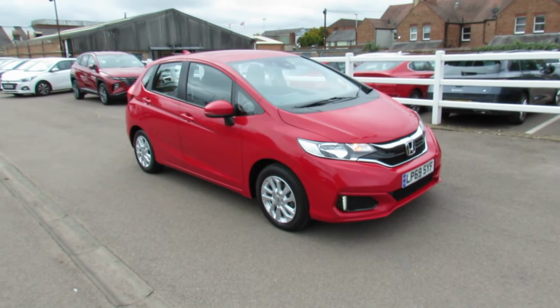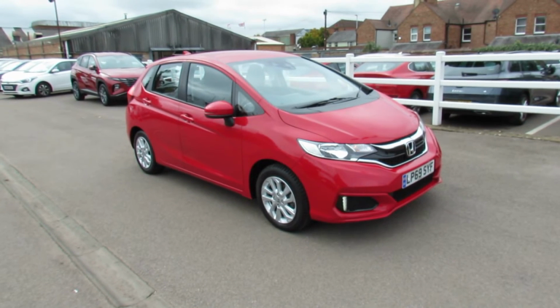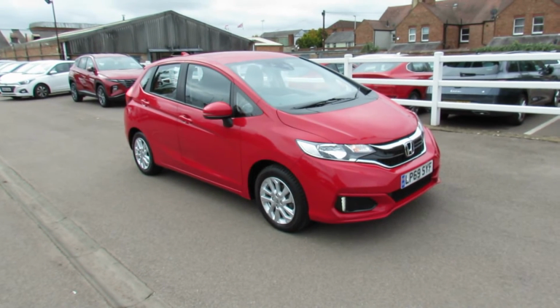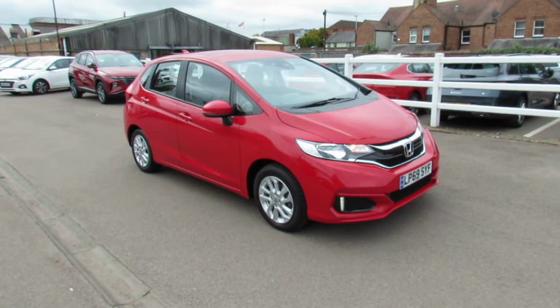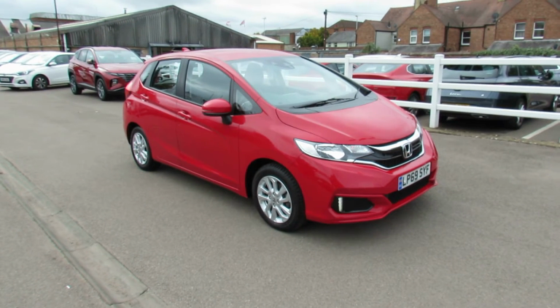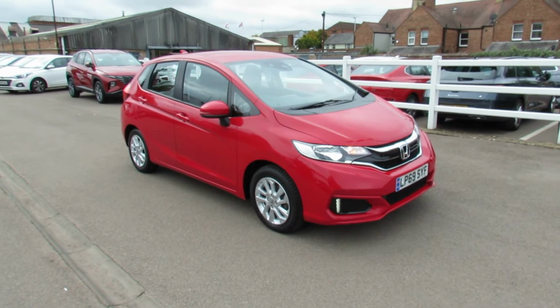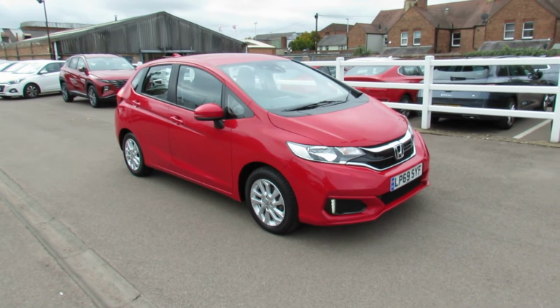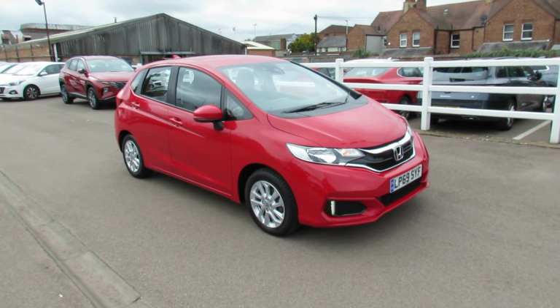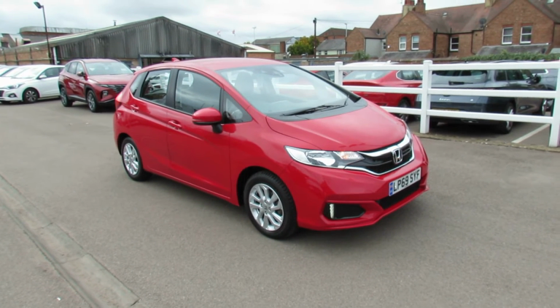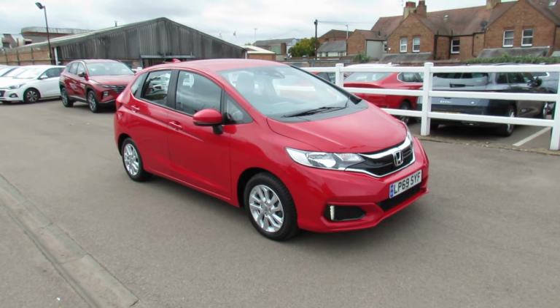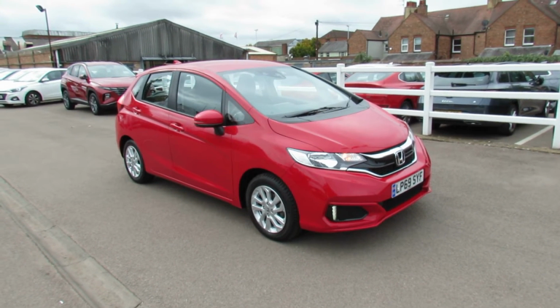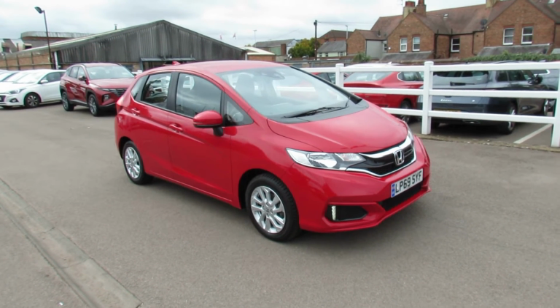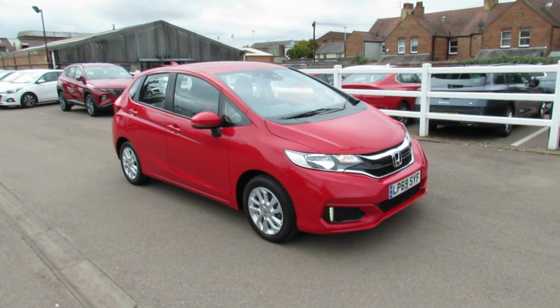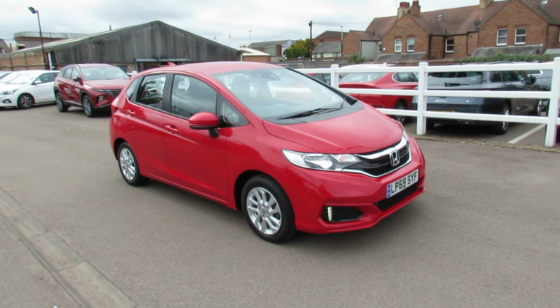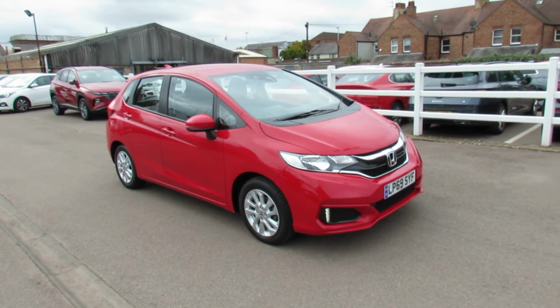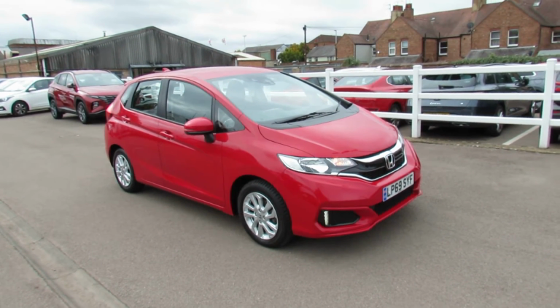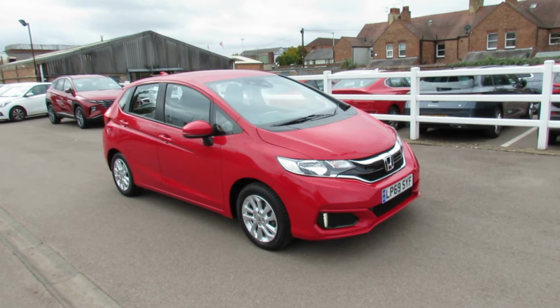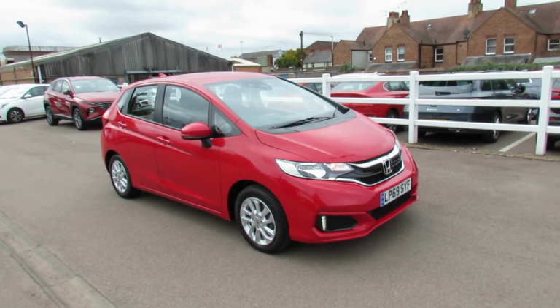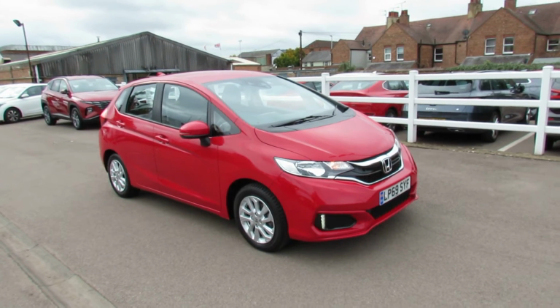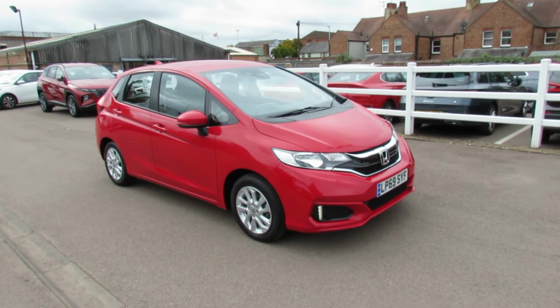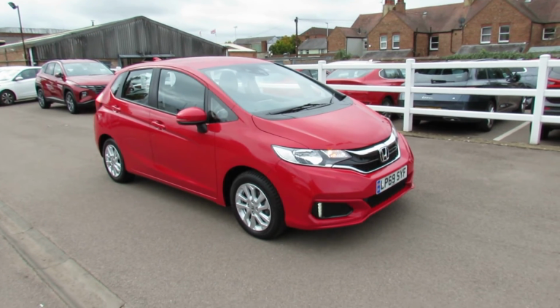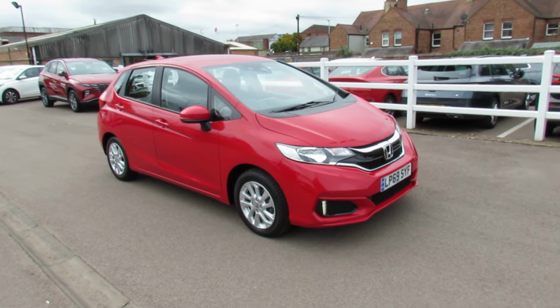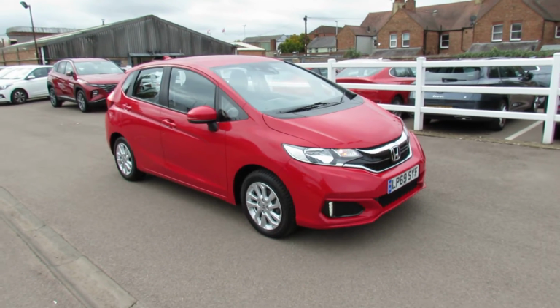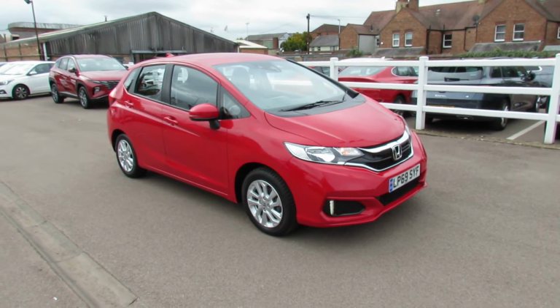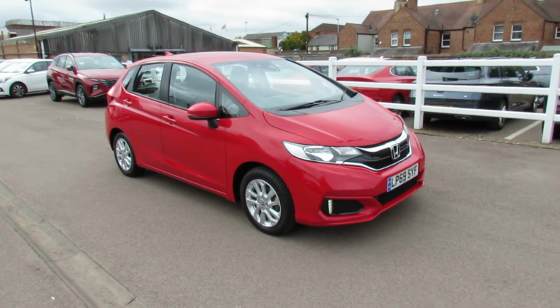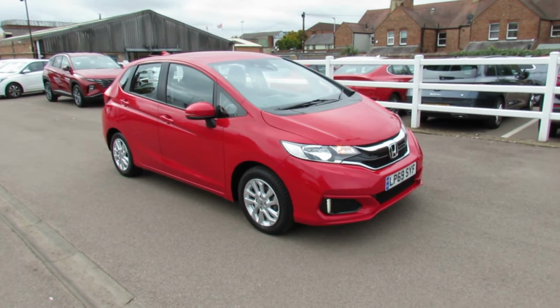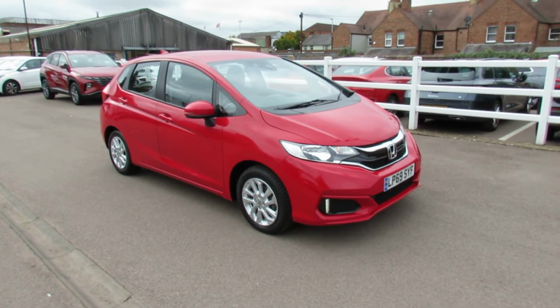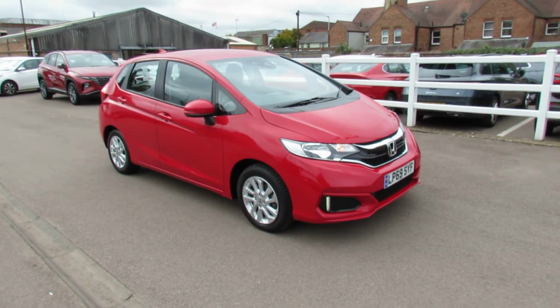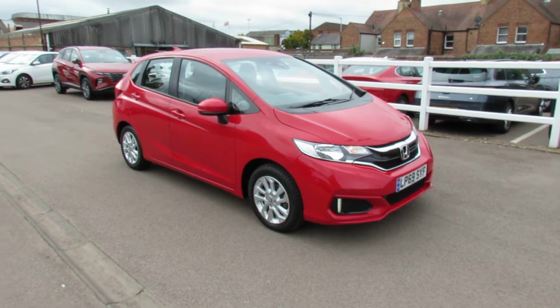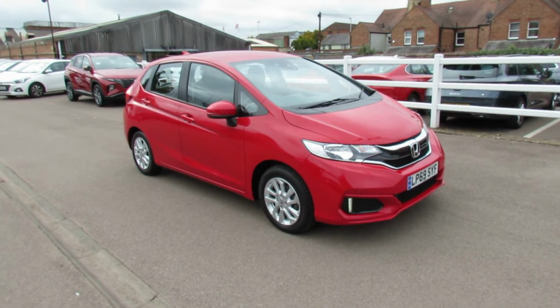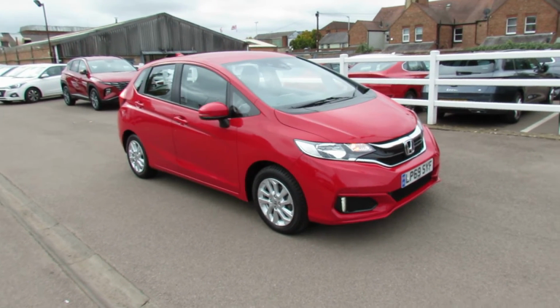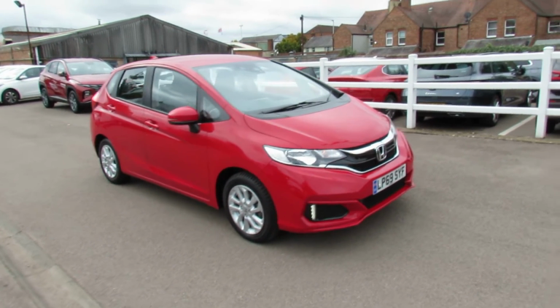Well let me show you this. We've got a Honda Jazz and it's a 1.3 SE and it's got the VTEC engine in it. So let's take you around and show you this car.